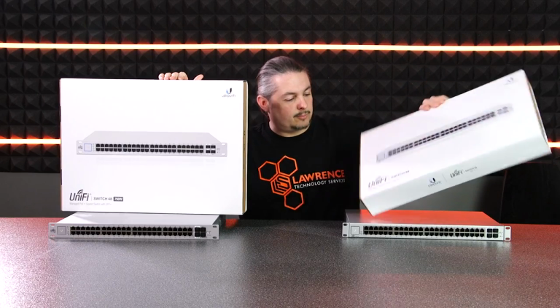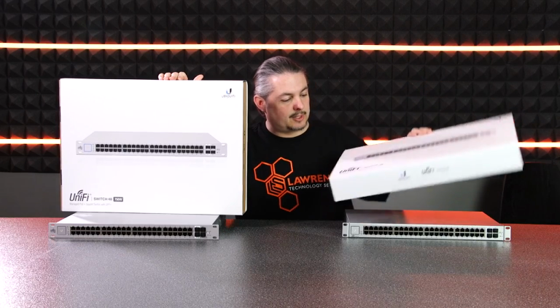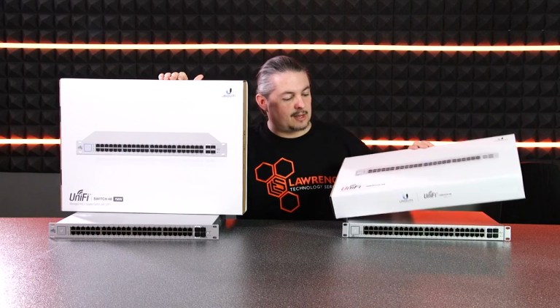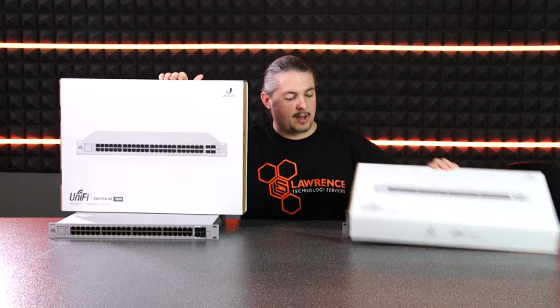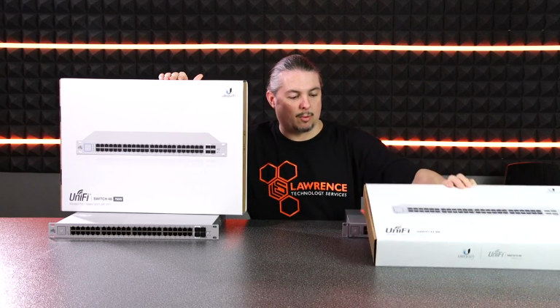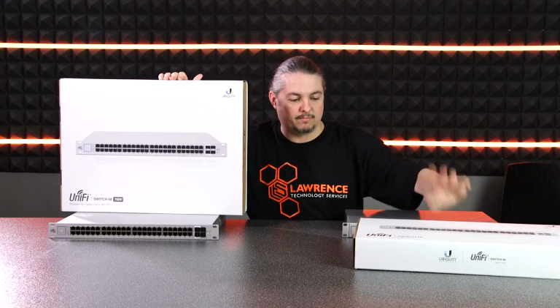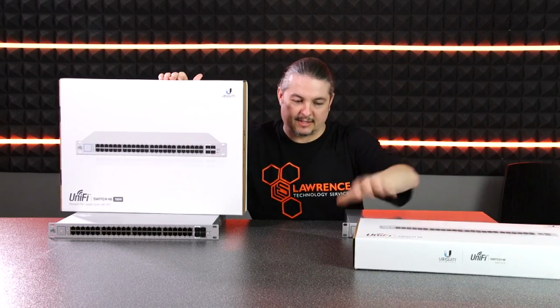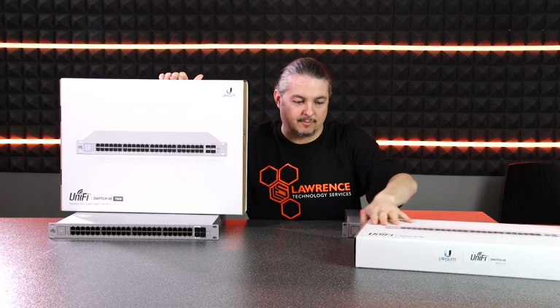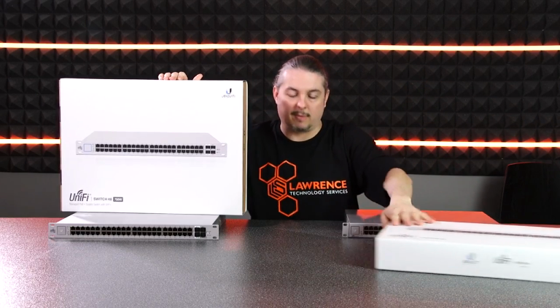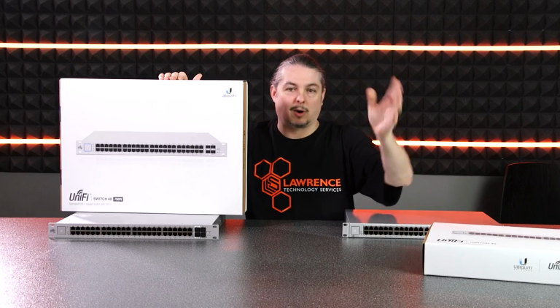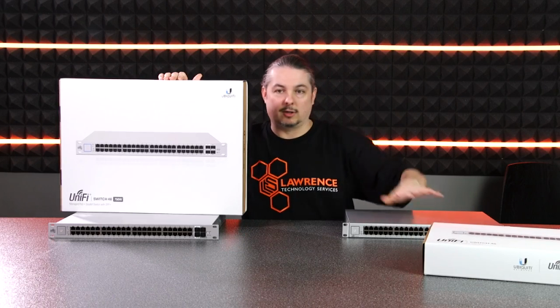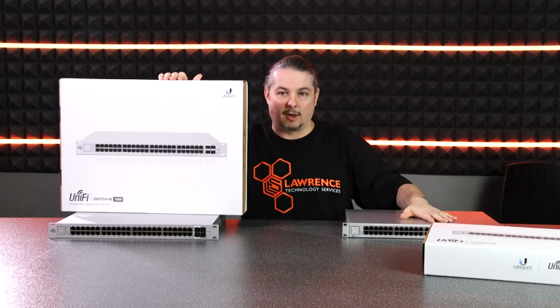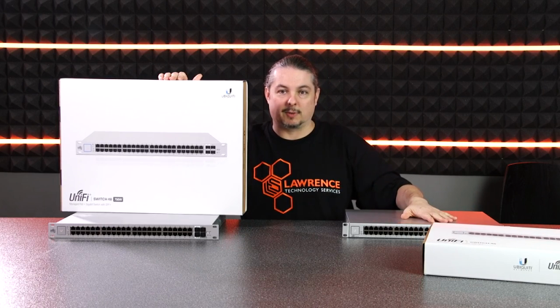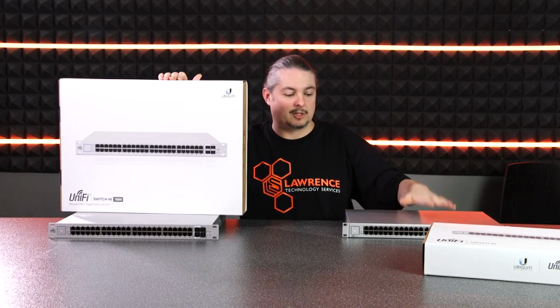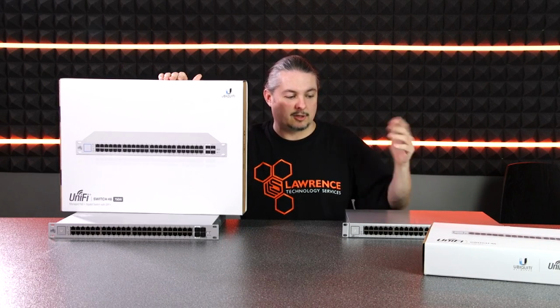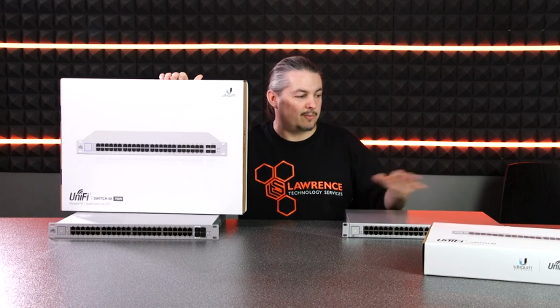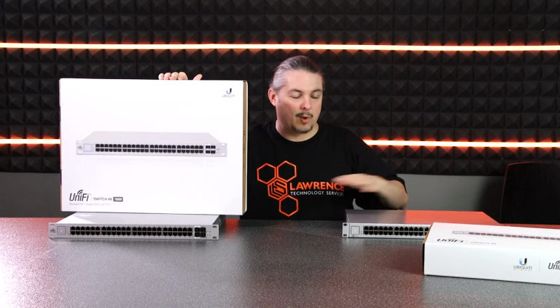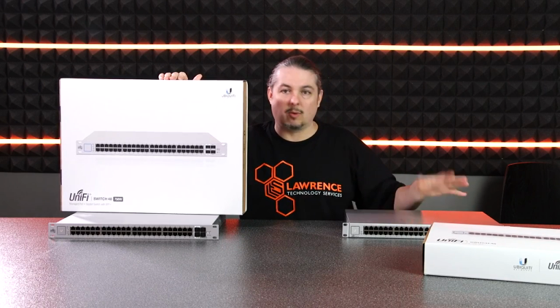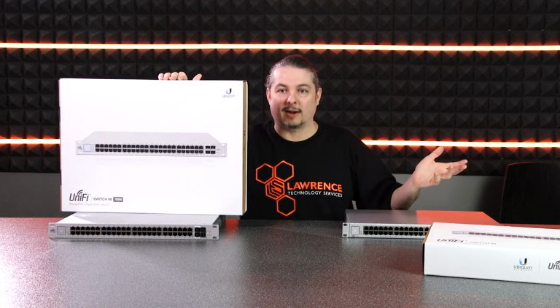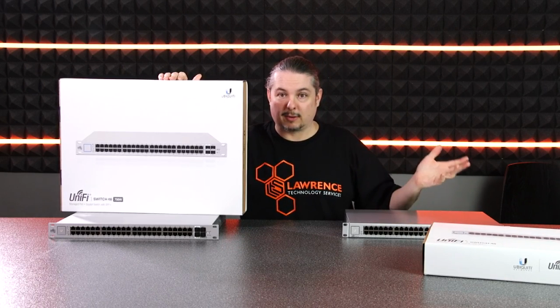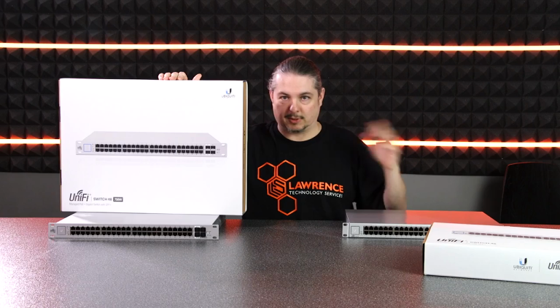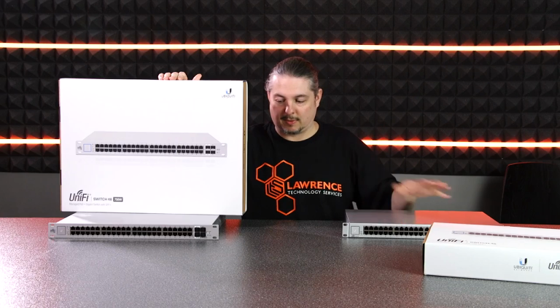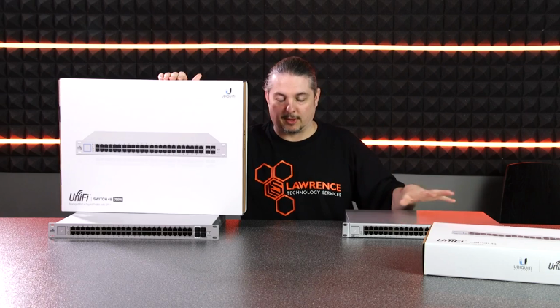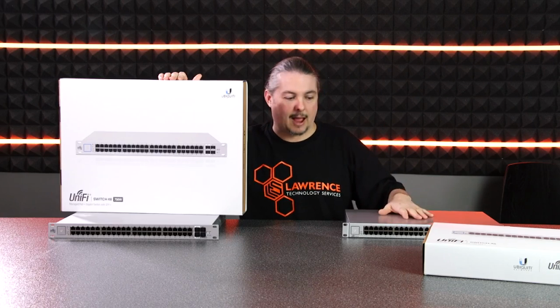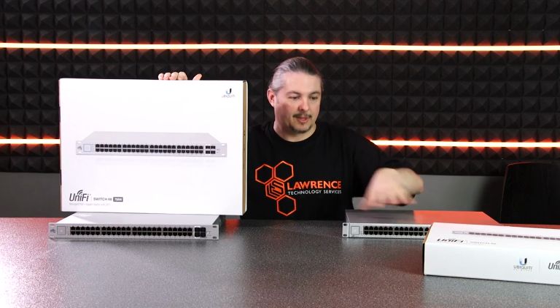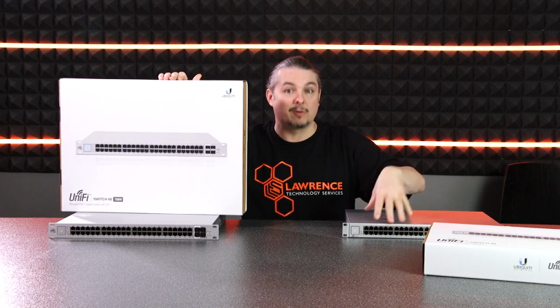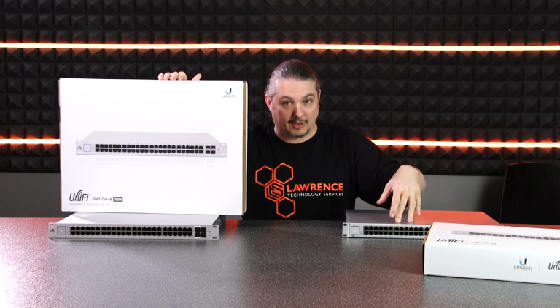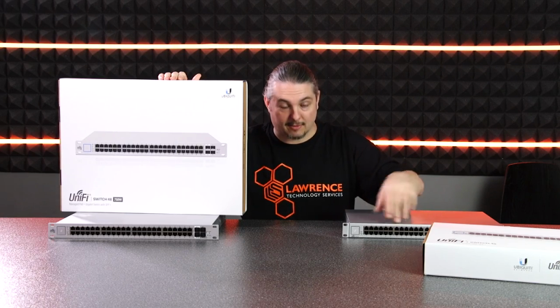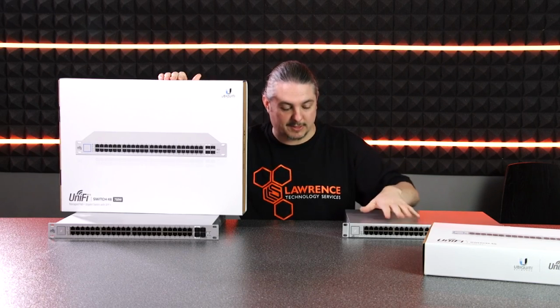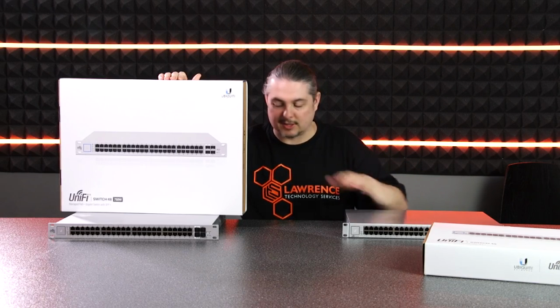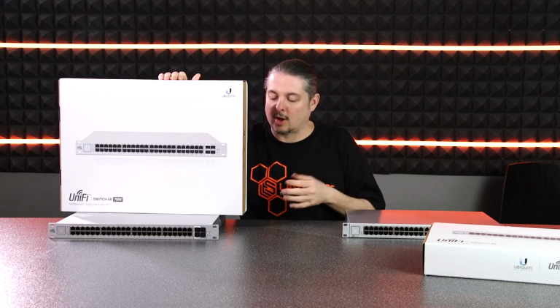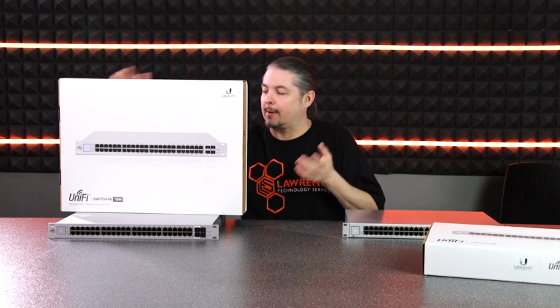This is the 48-port. I've reviewed it before — love these switches. The 24, 48, the whole line of Ubiquiti switches we've been really, really happy with. The UniFi line of them specifically is what I'm talking about.